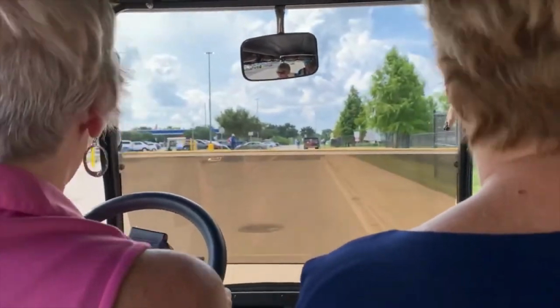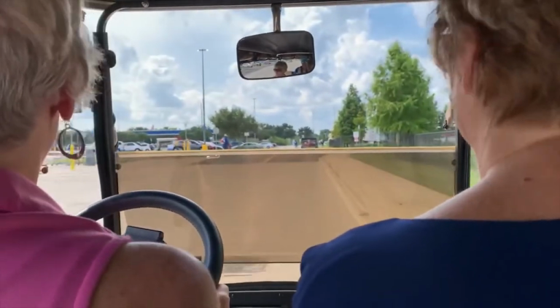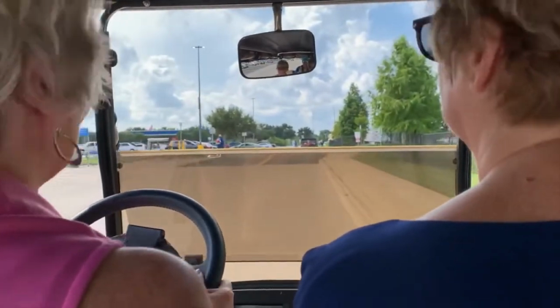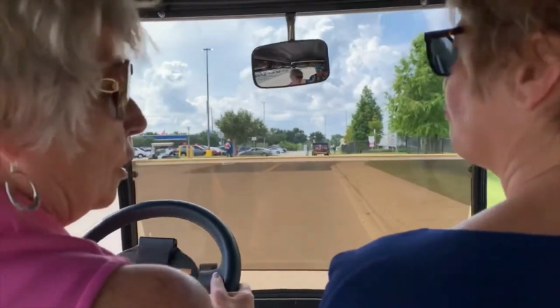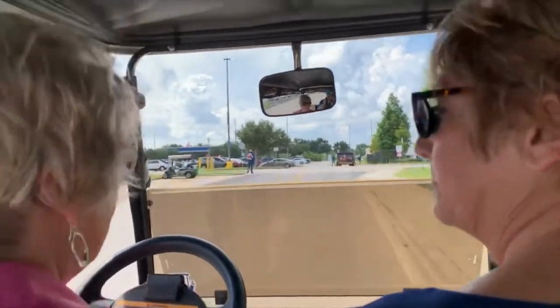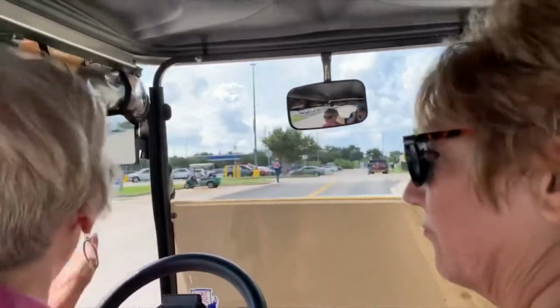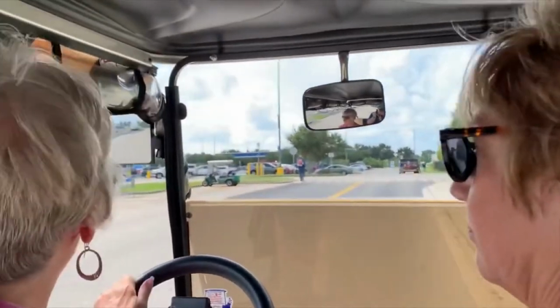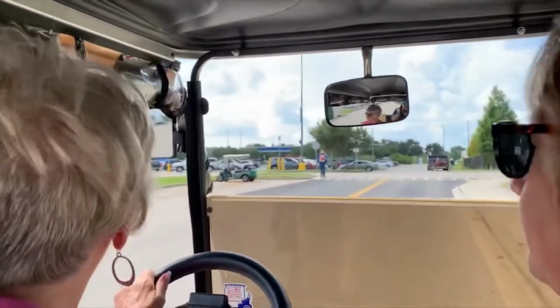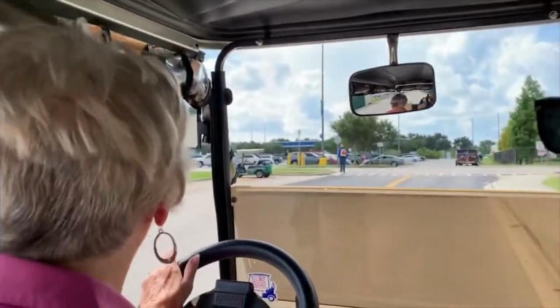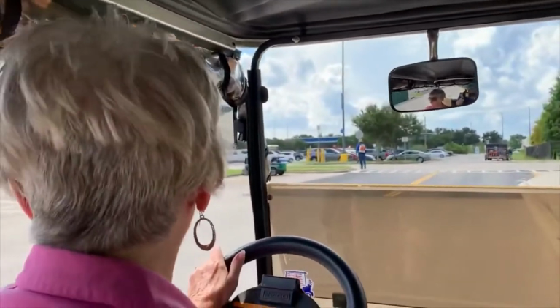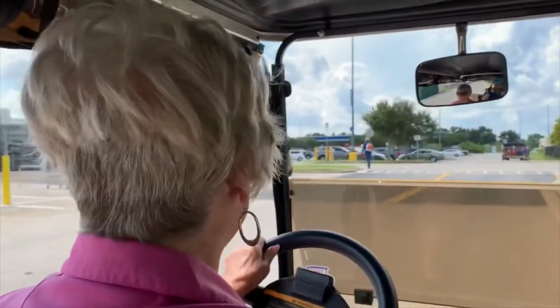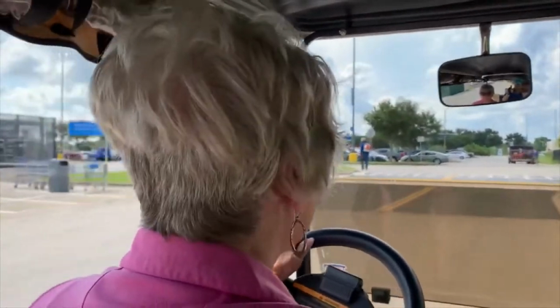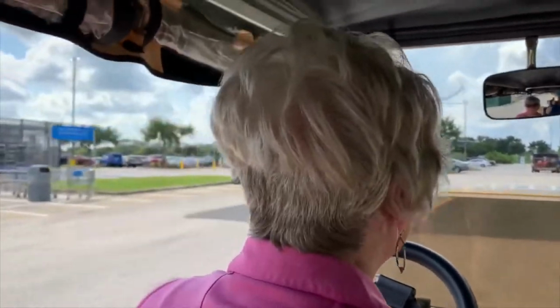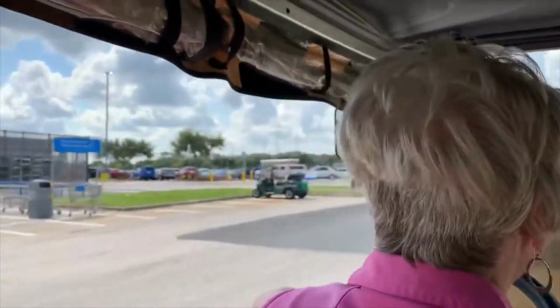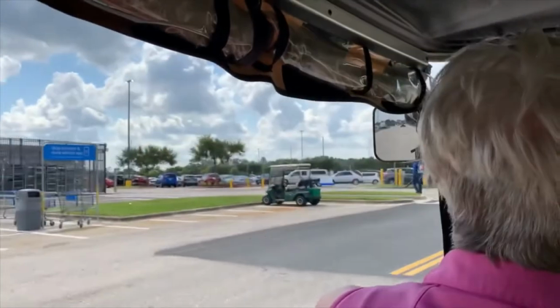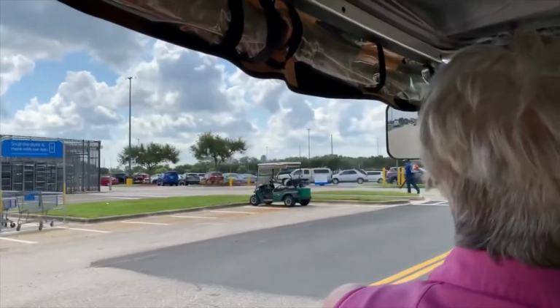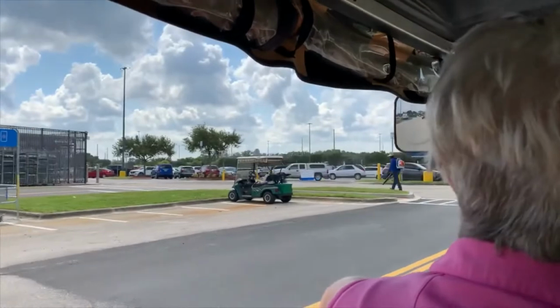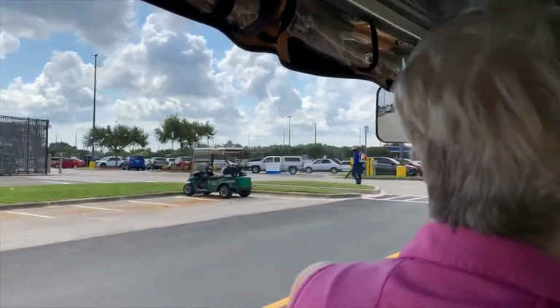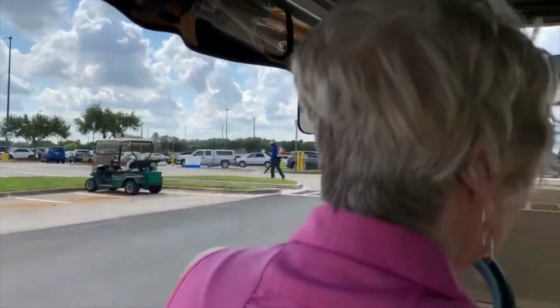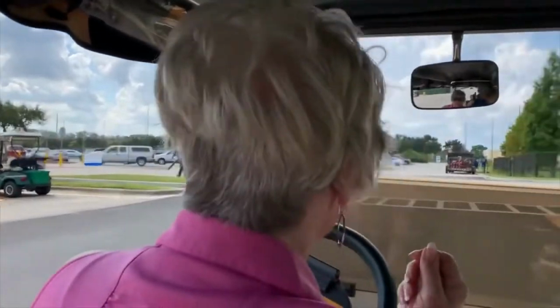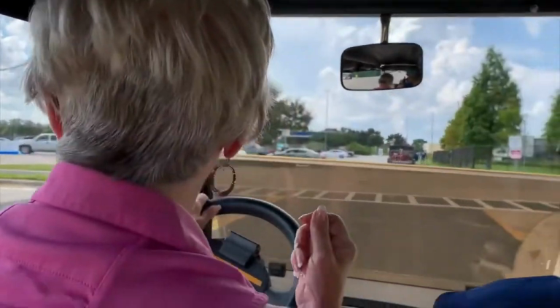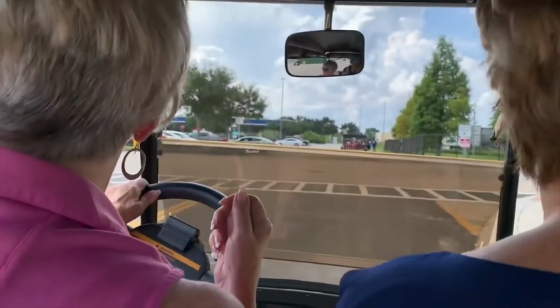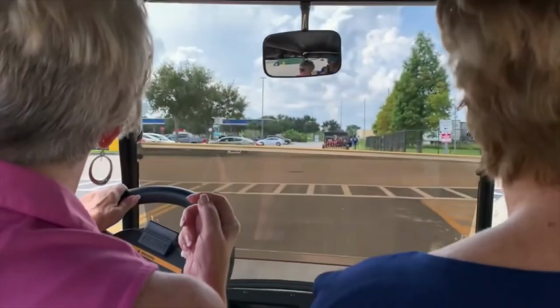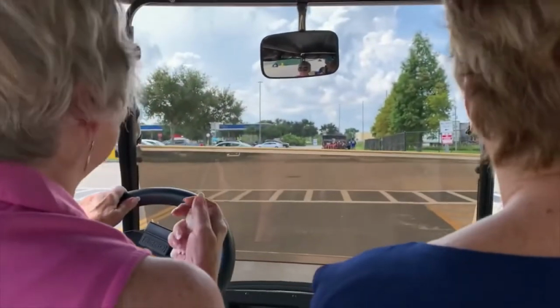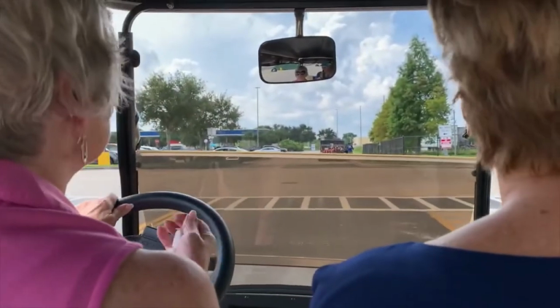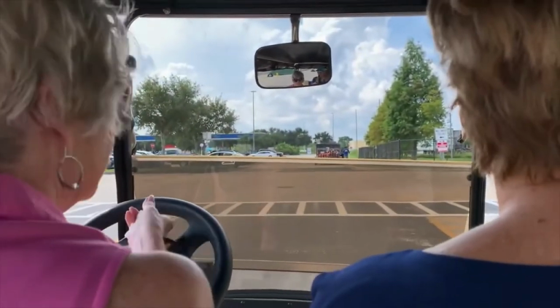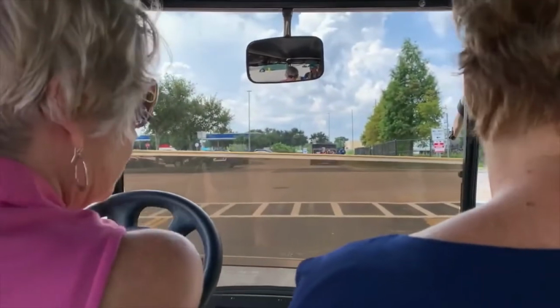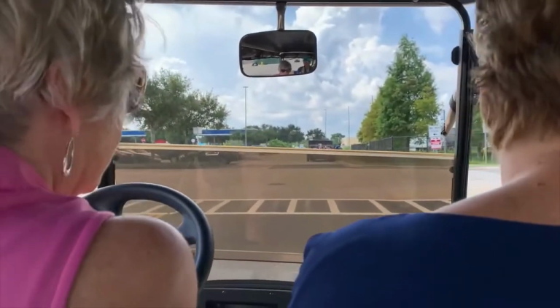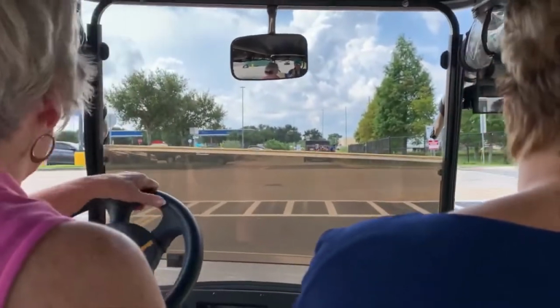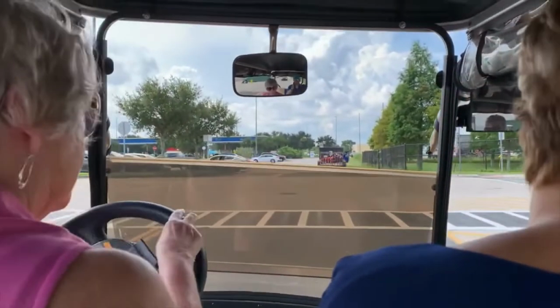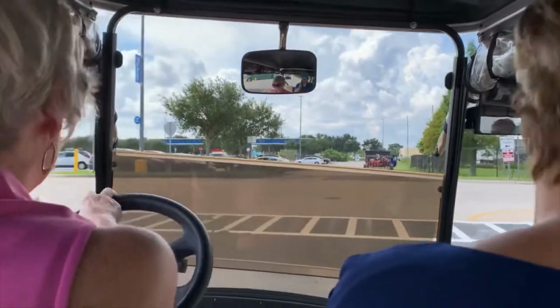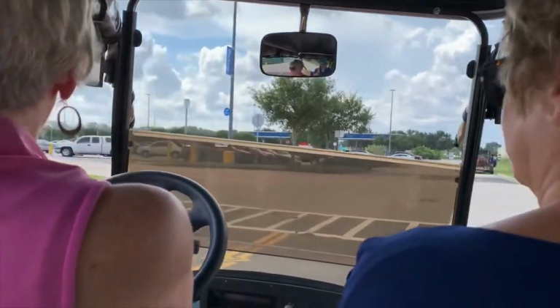And we have golf cart parking right here — no golf carts beyond this point, so we either park or turn around.